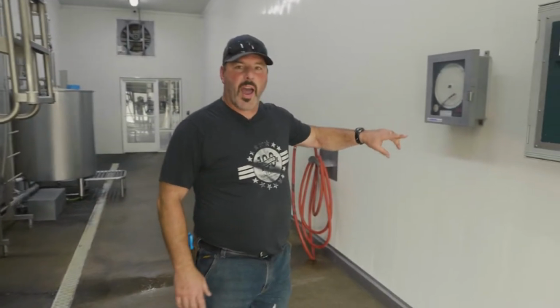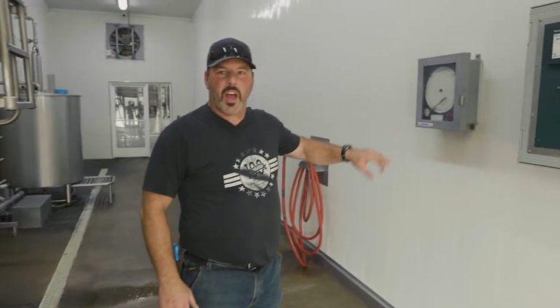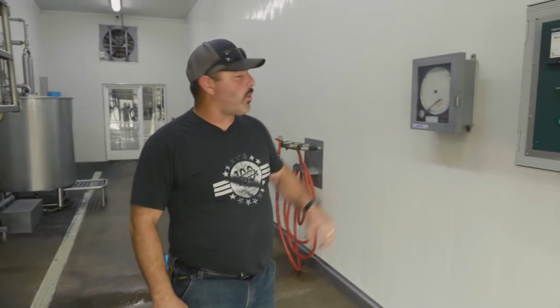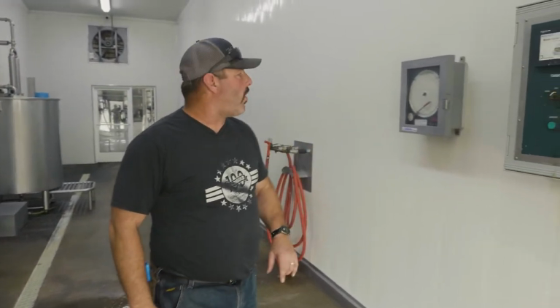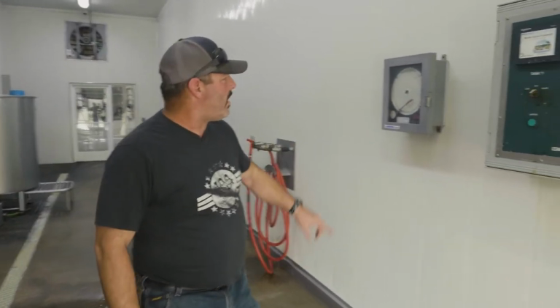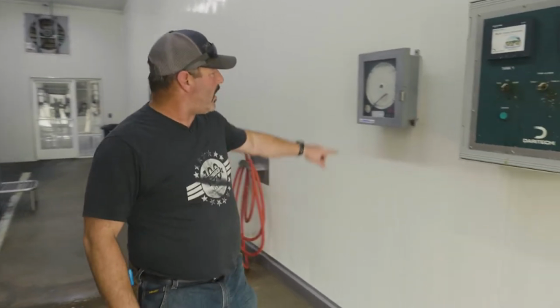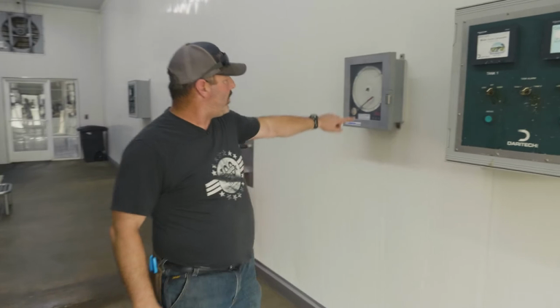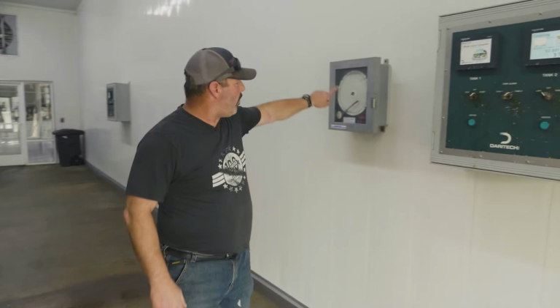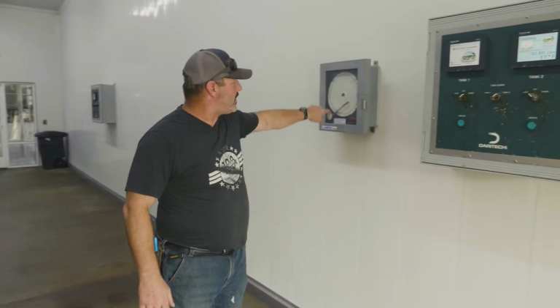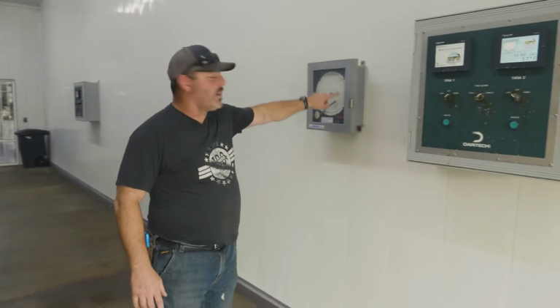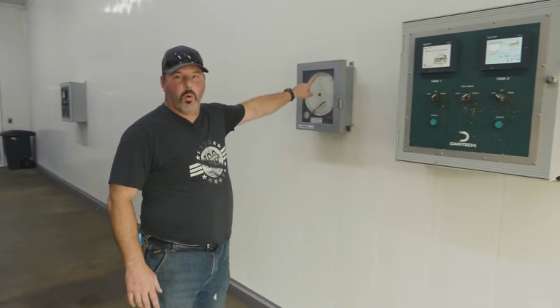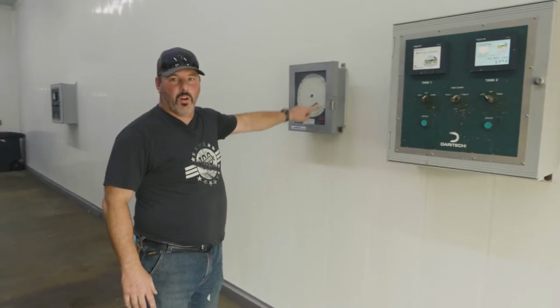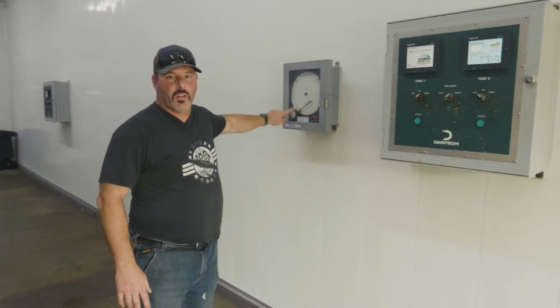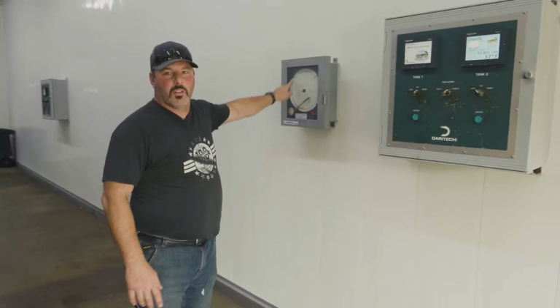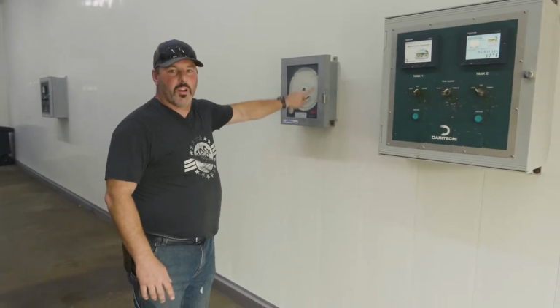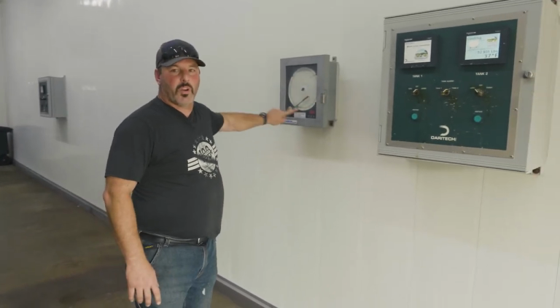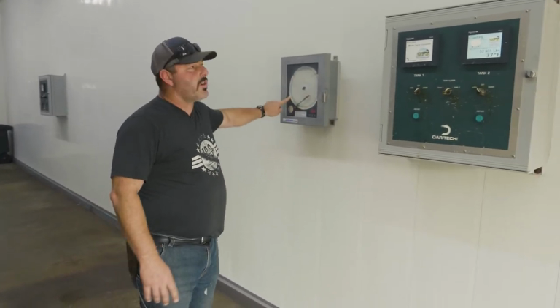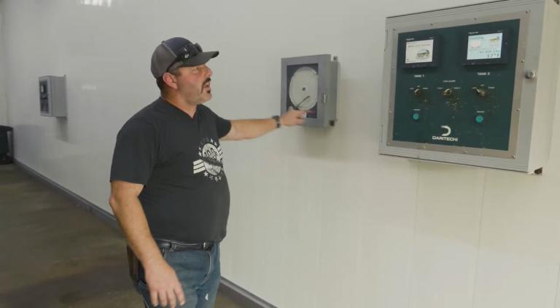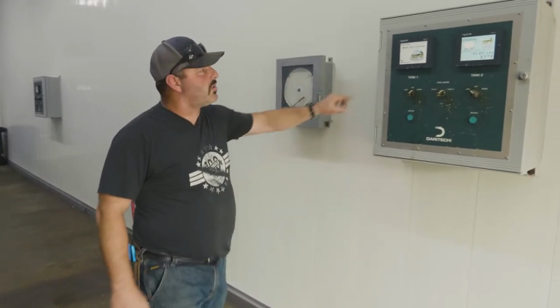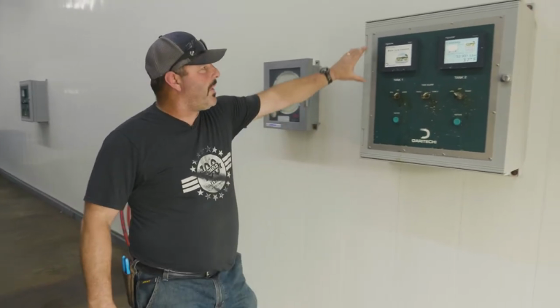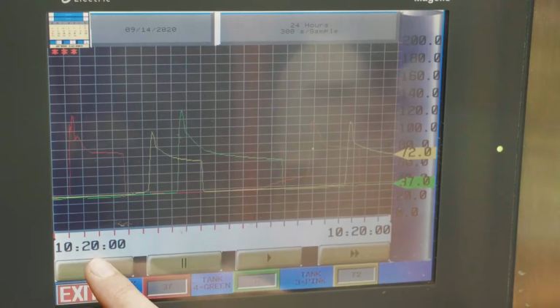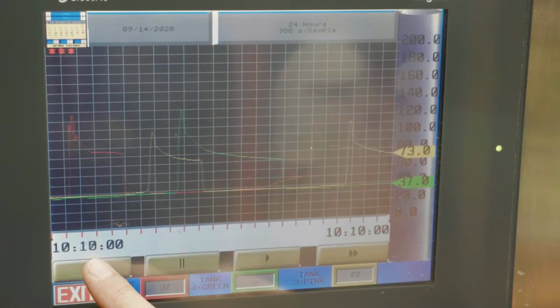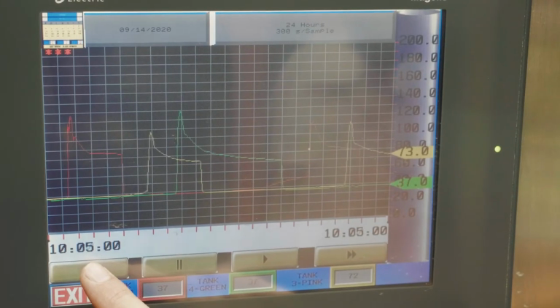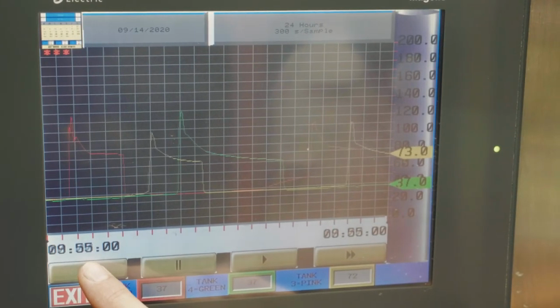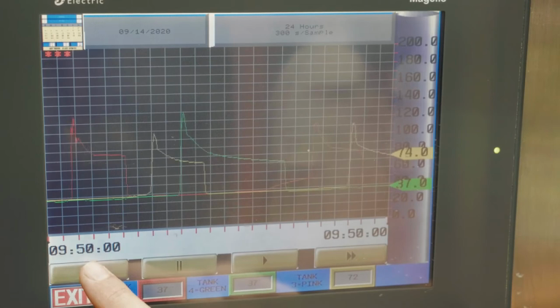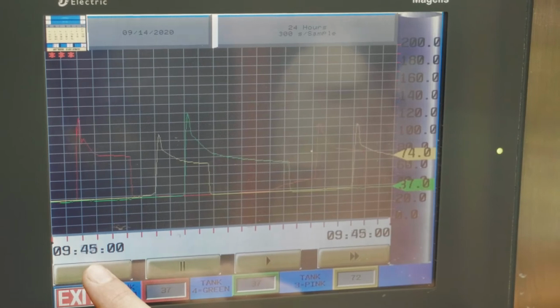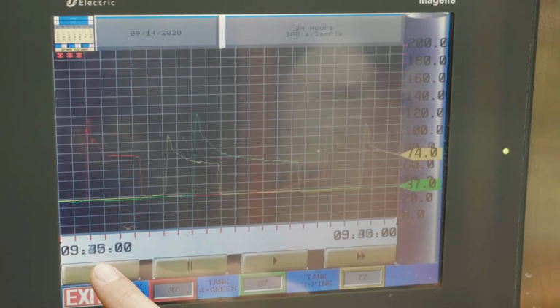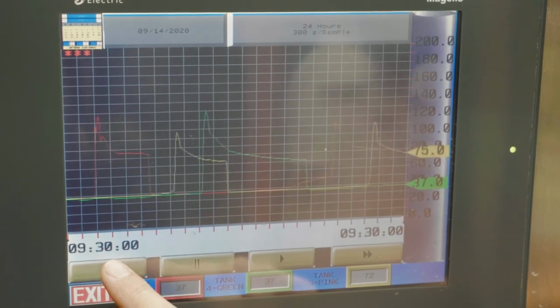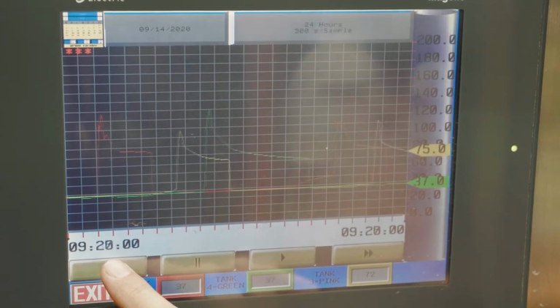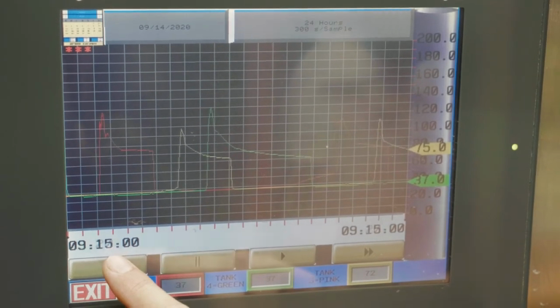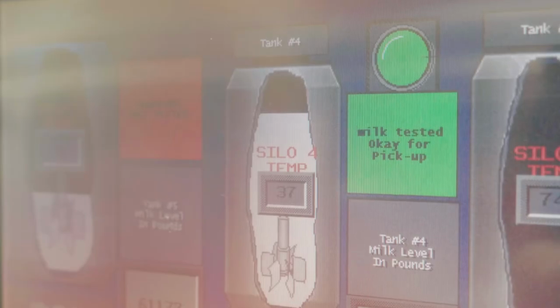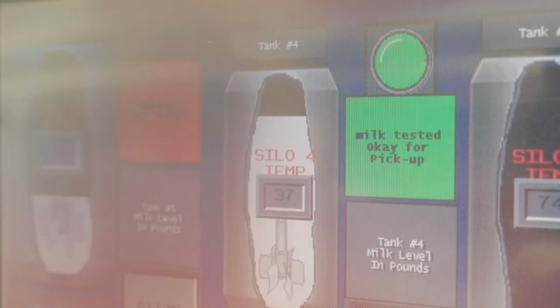We monitor and track that for quality a couple of different ways: a wheel that records it, and also a PLC that keeps track of what's going on in the tank.